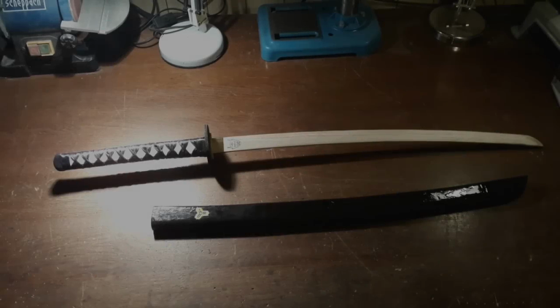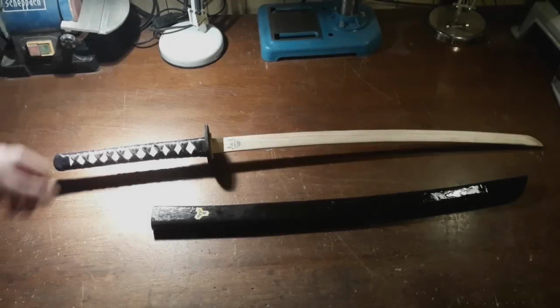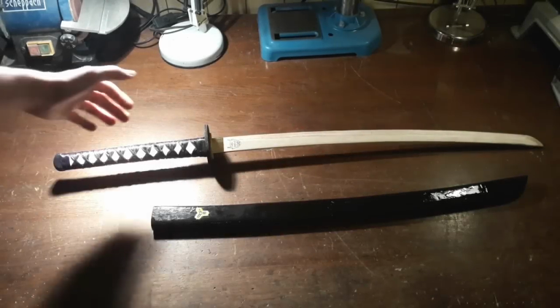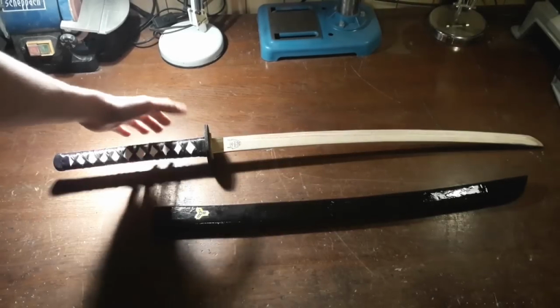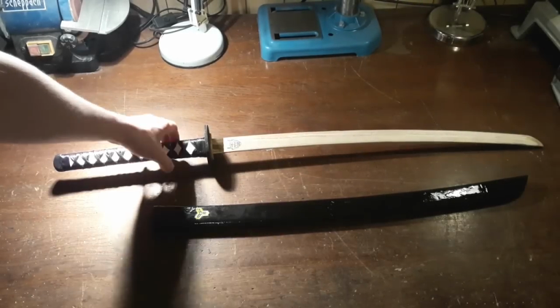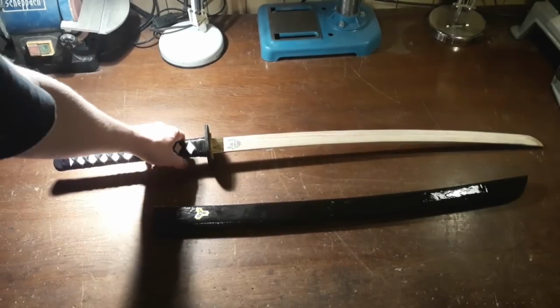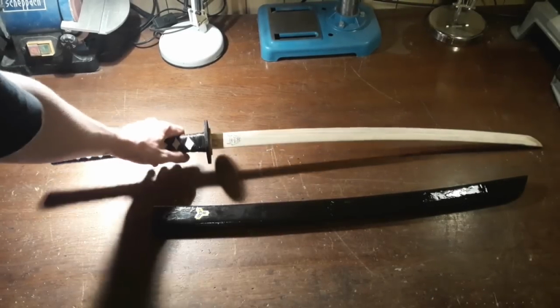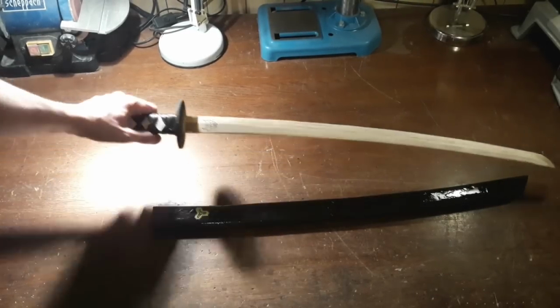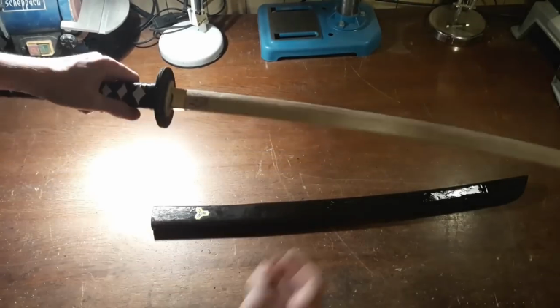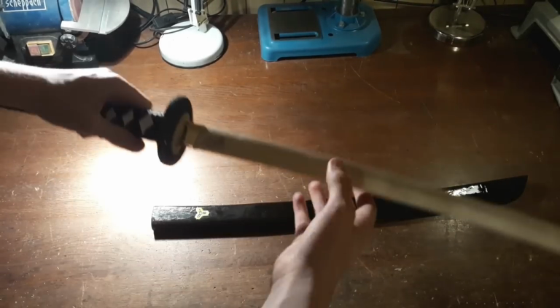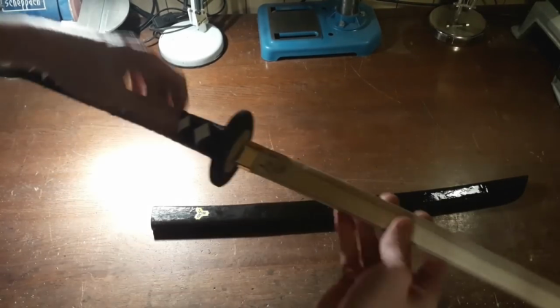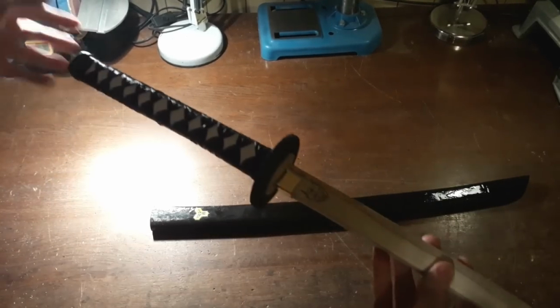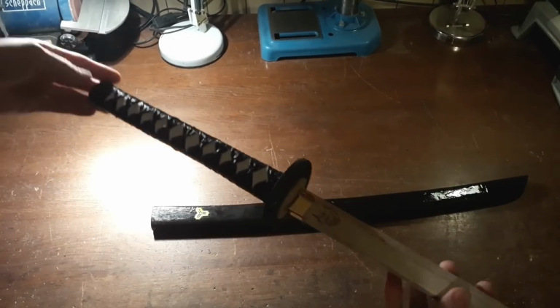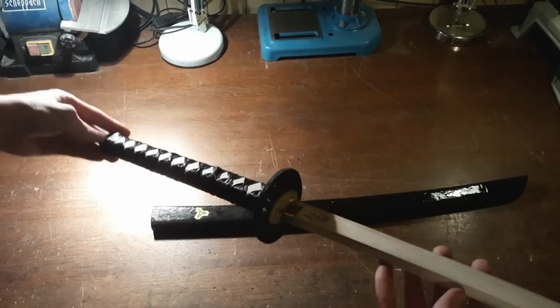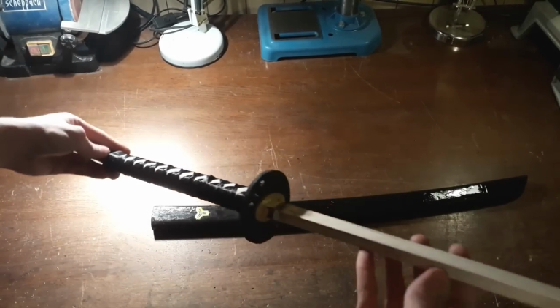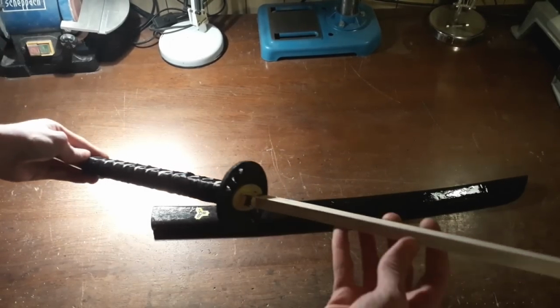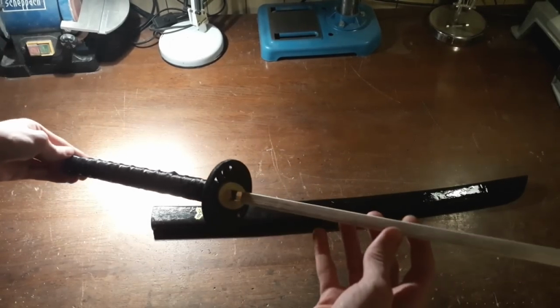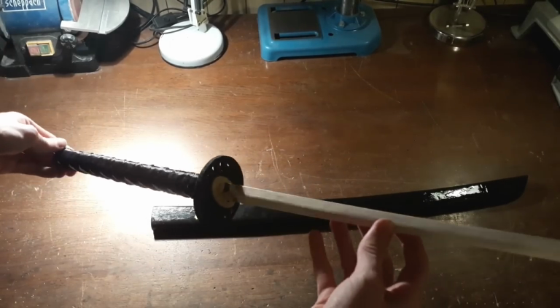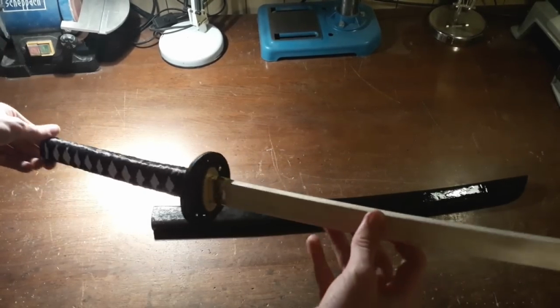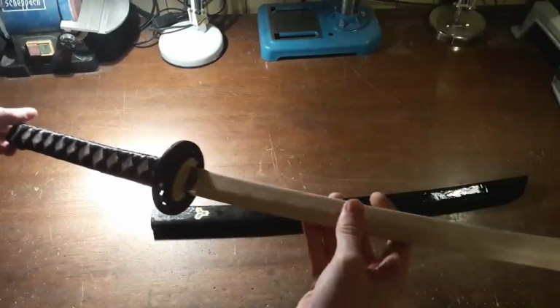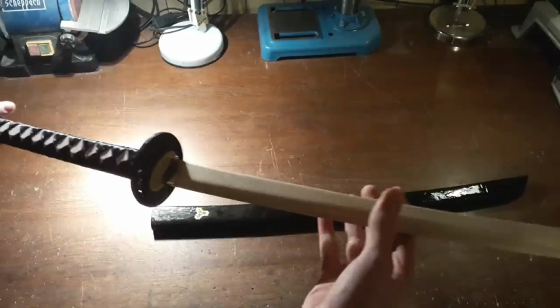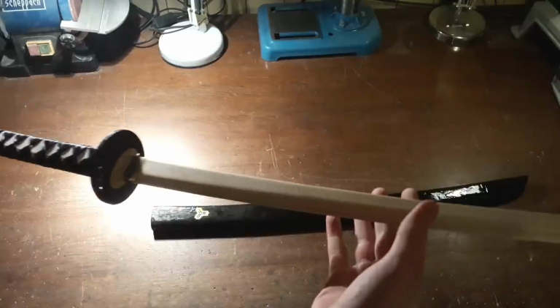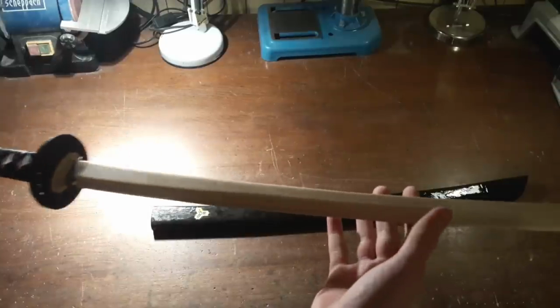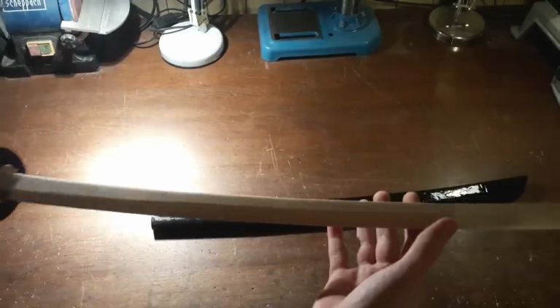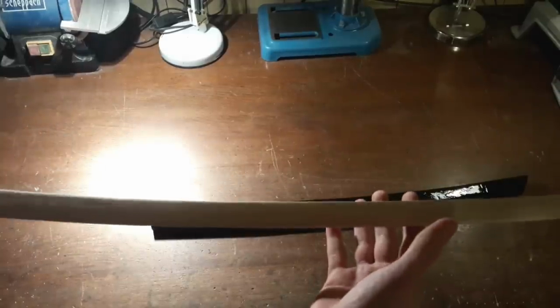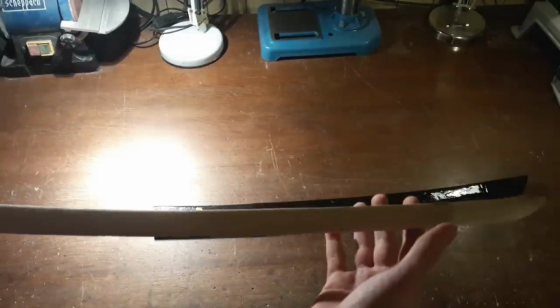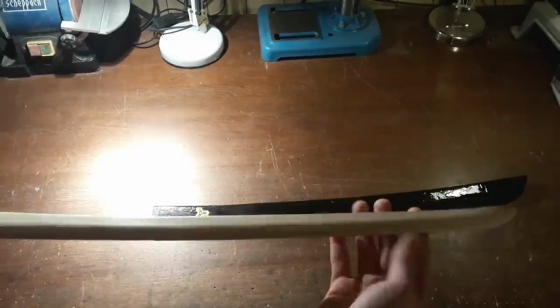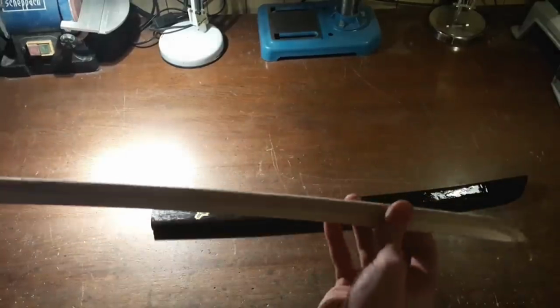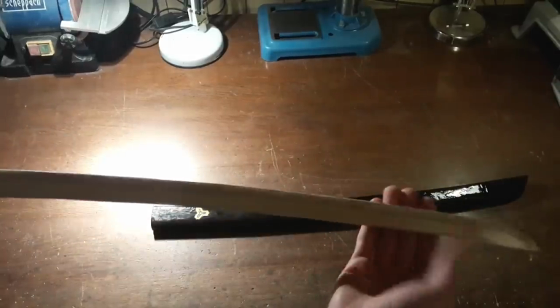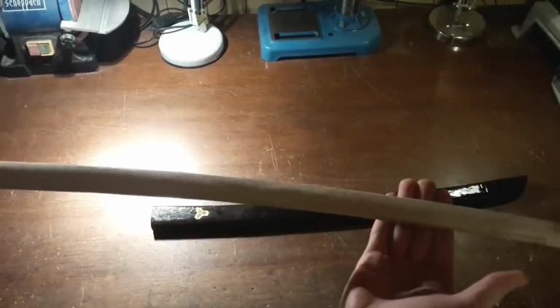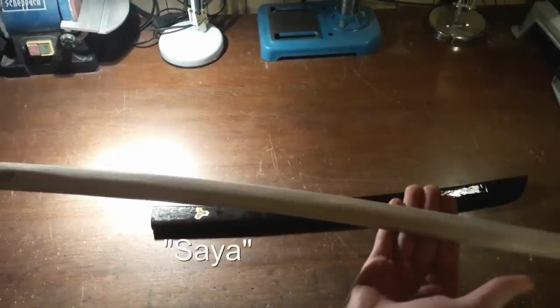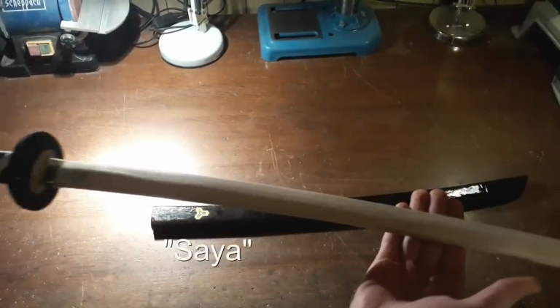Hello and welcome to my new video. Today we are going to make a wooden katana. This is the third version I am making and this time I will show you how to make the sheath, or Saya.